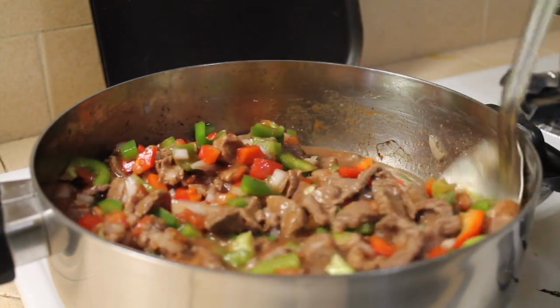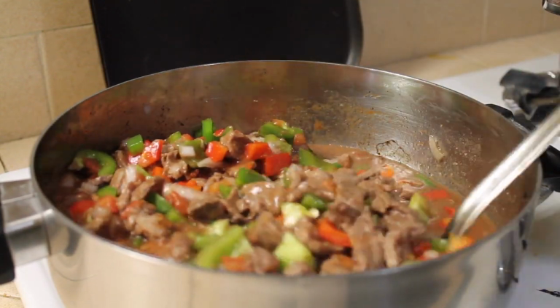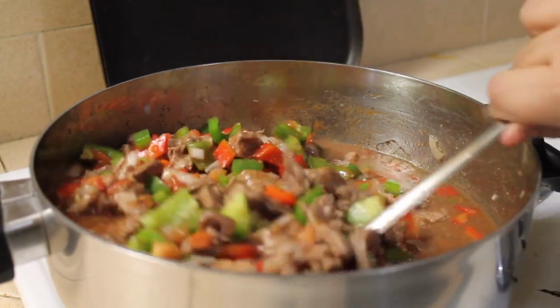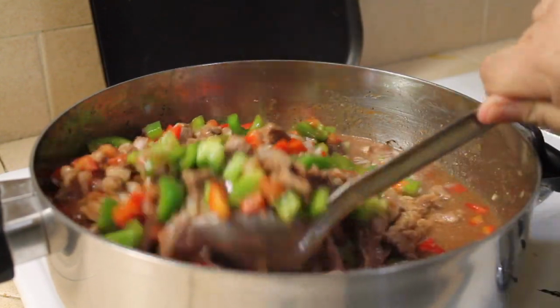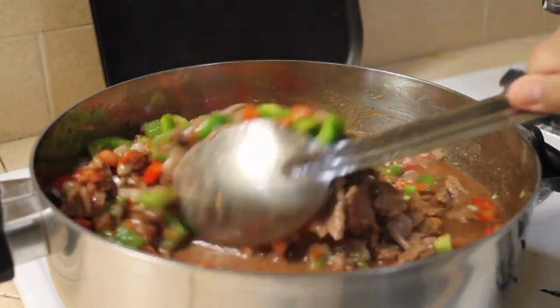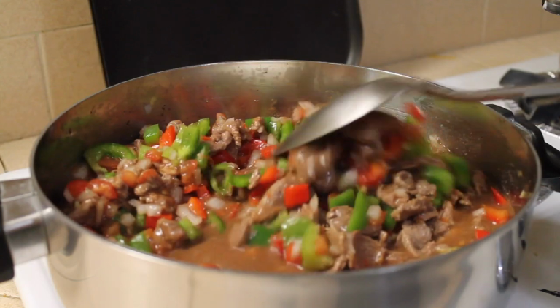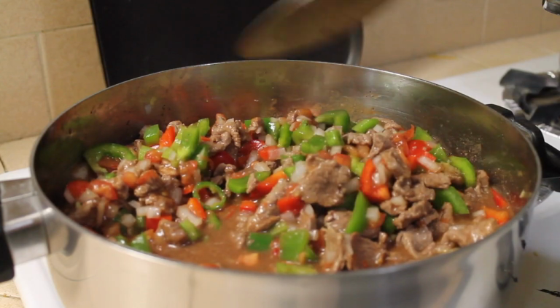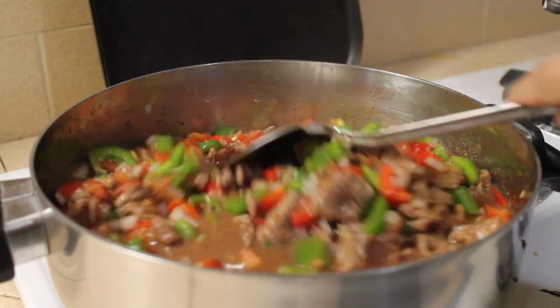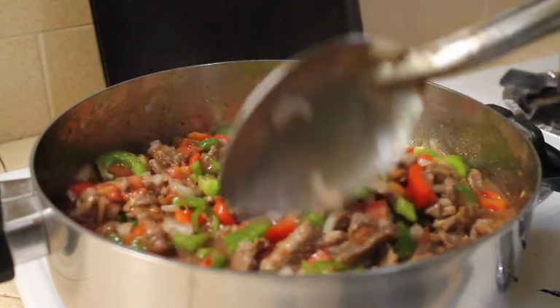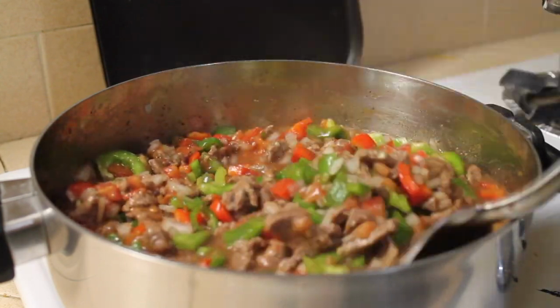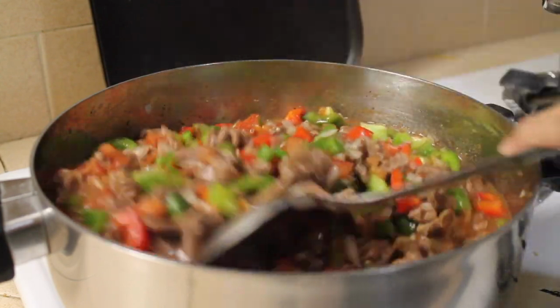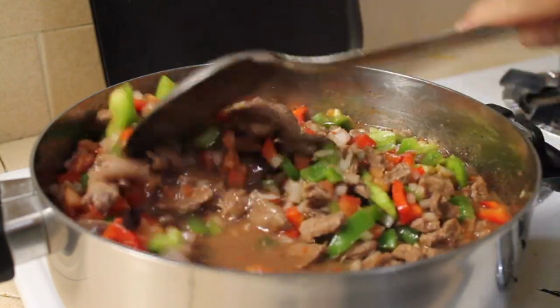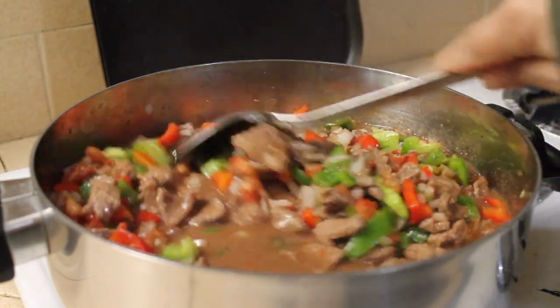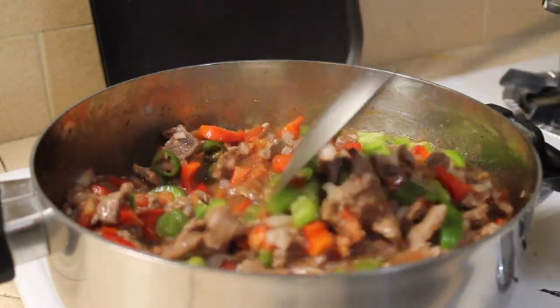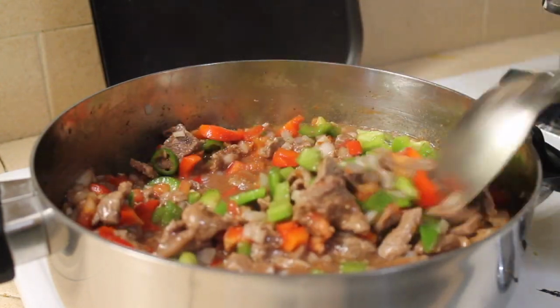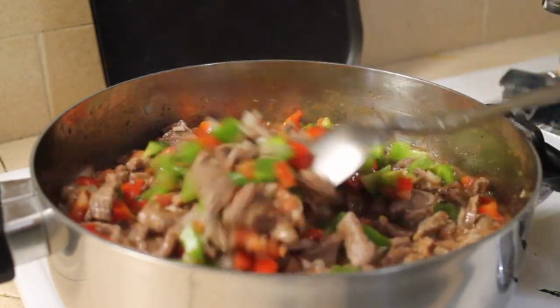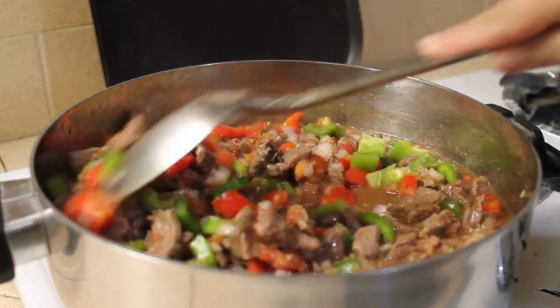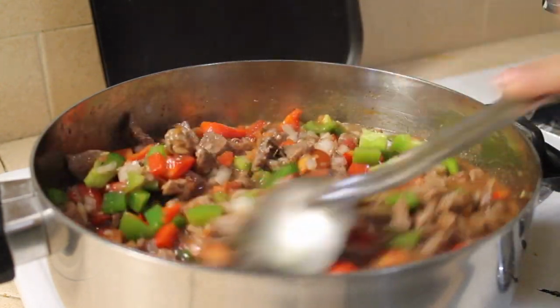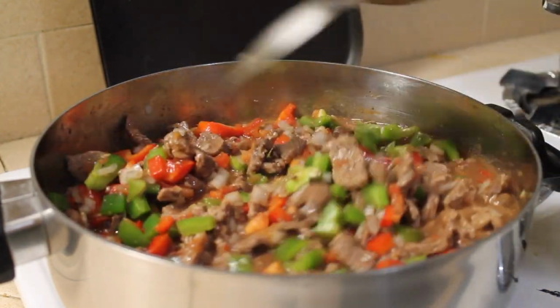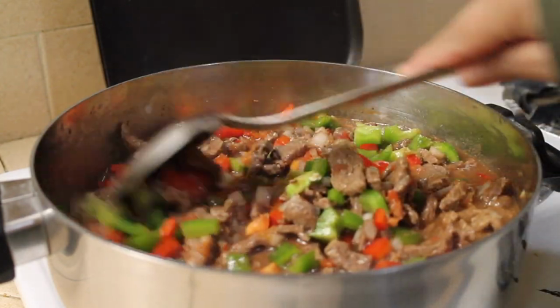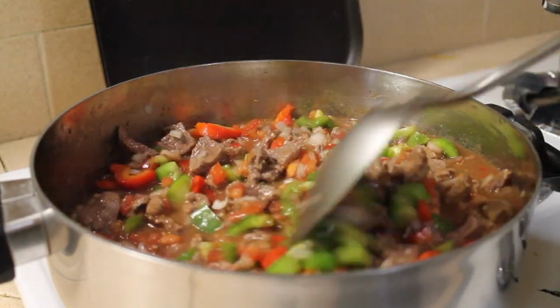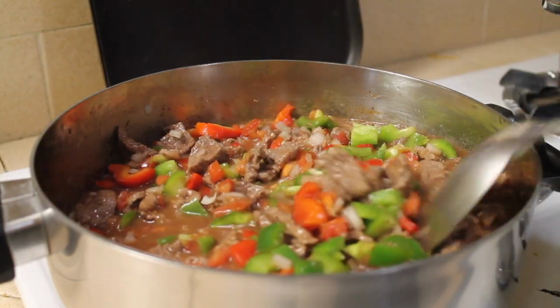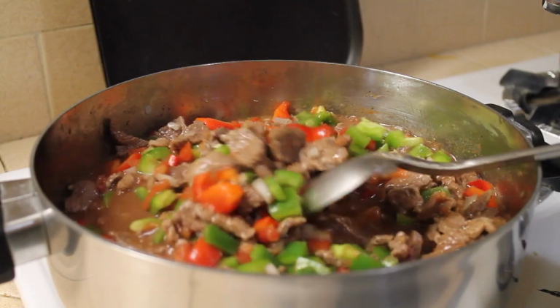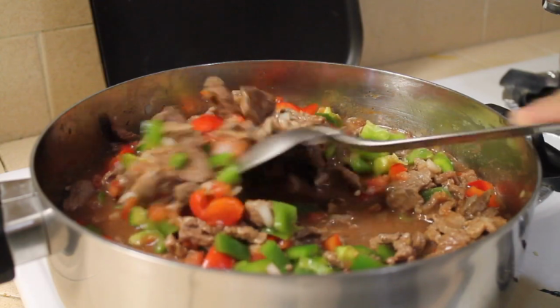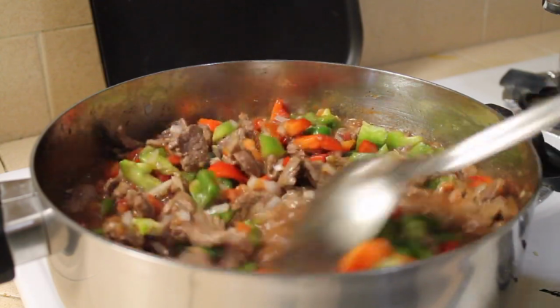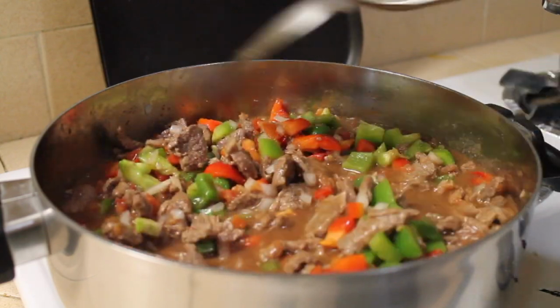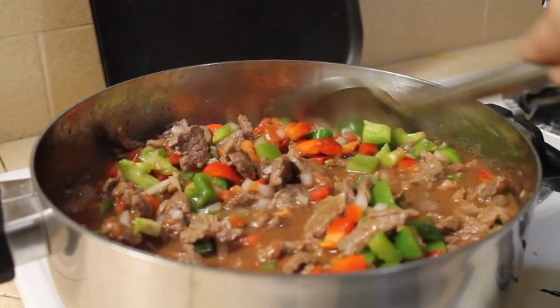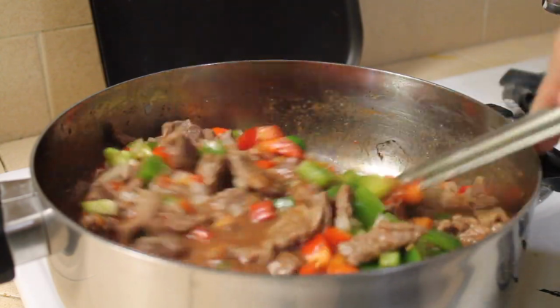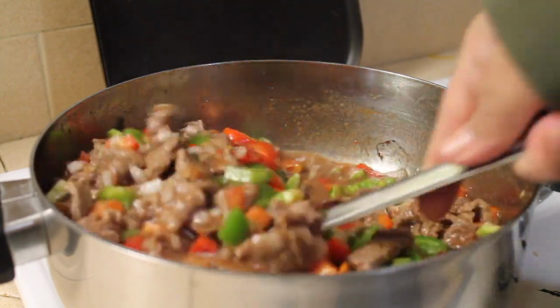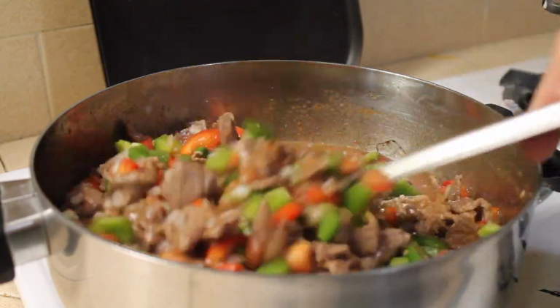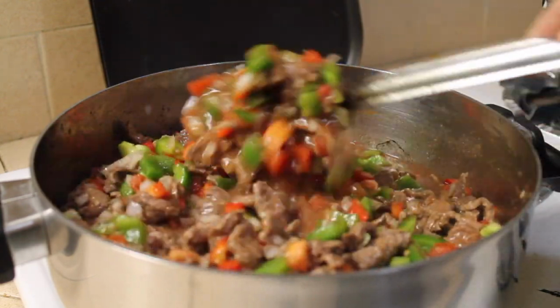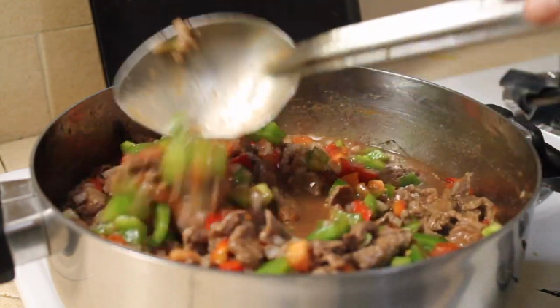It's very colorful — I love food that is really colorful. It's really good with all those veggies.